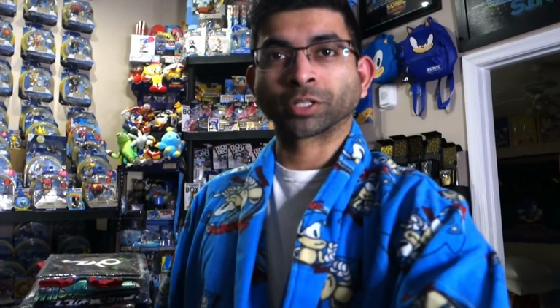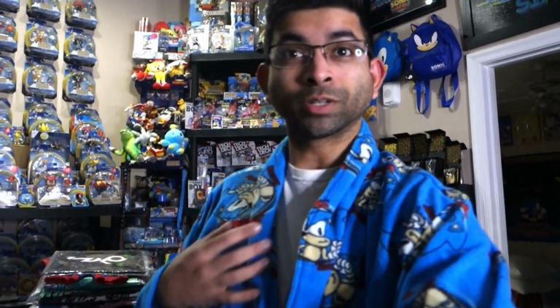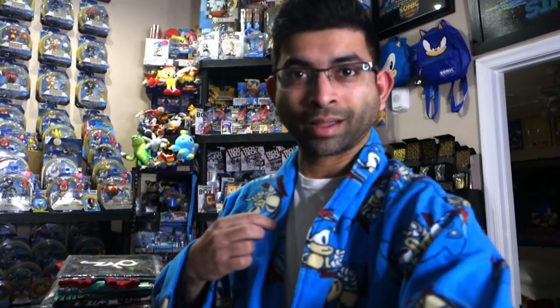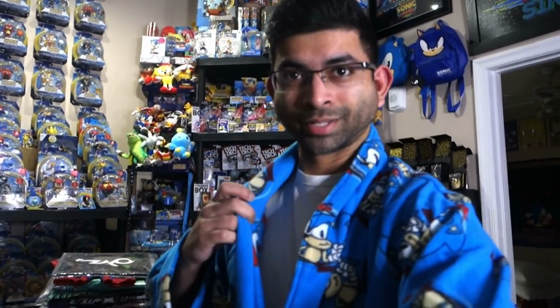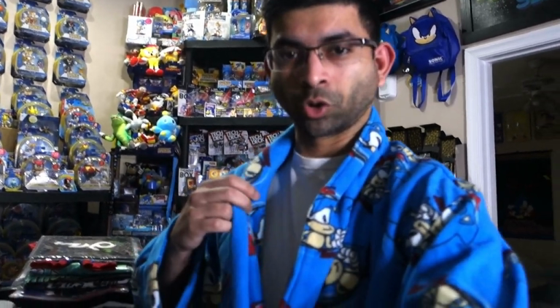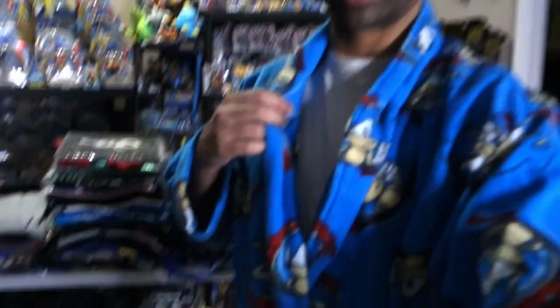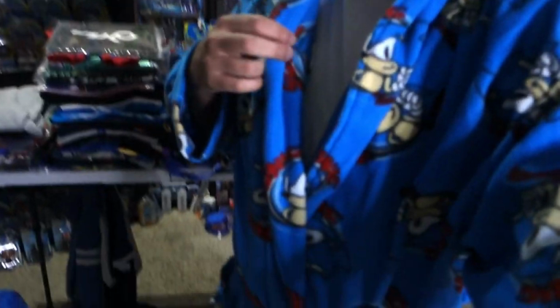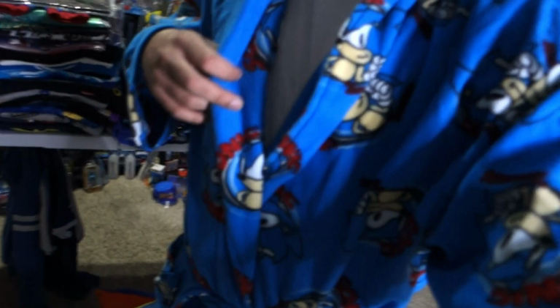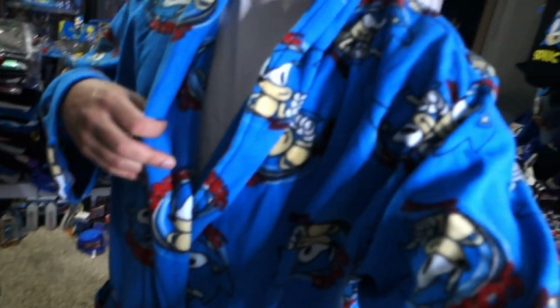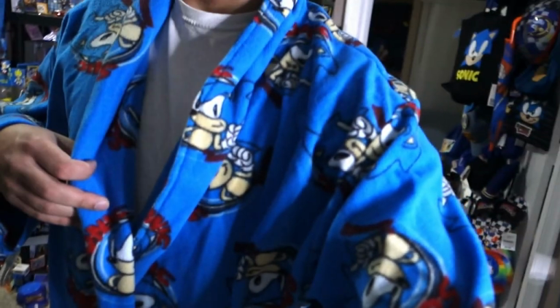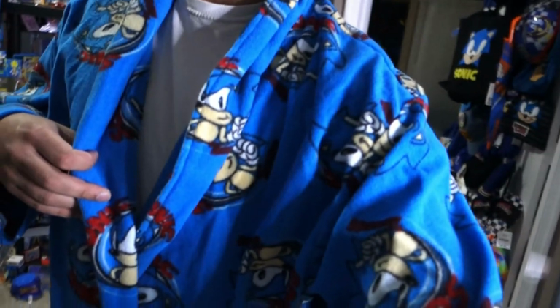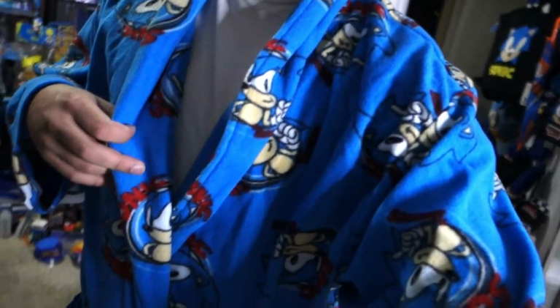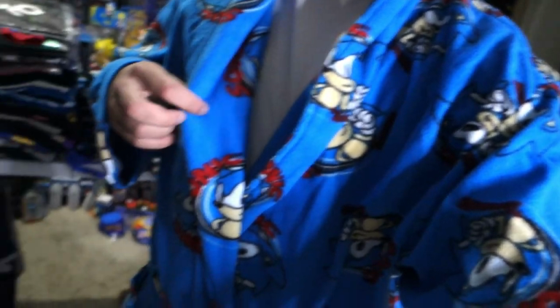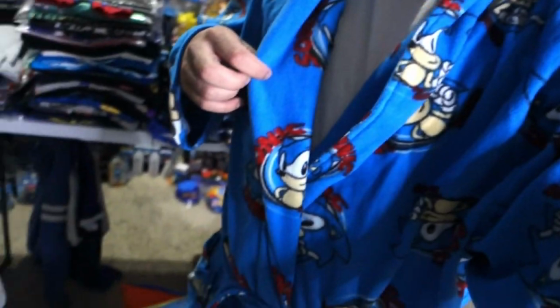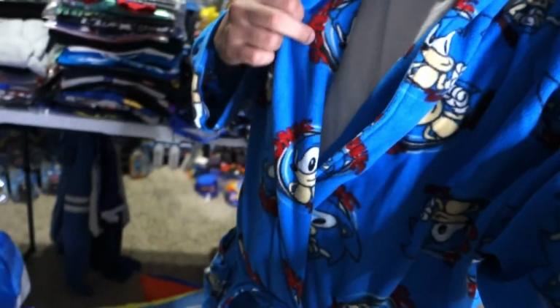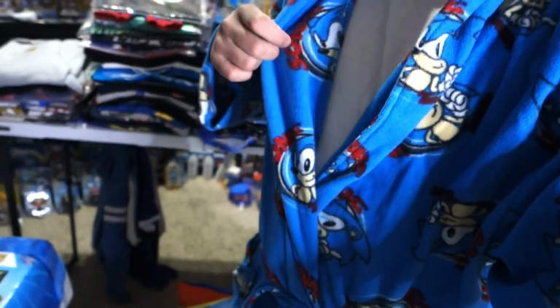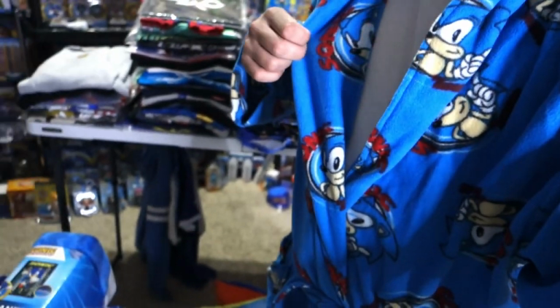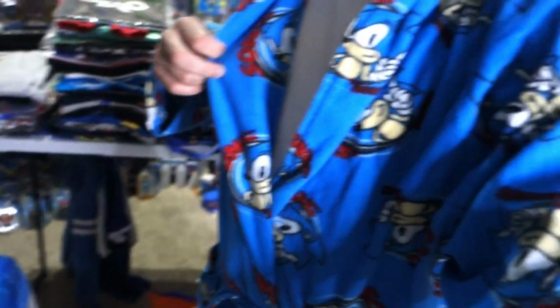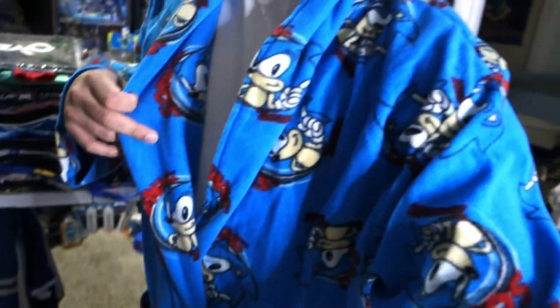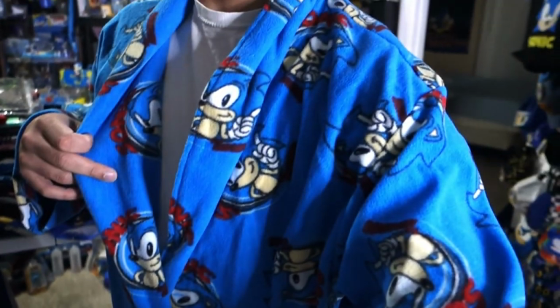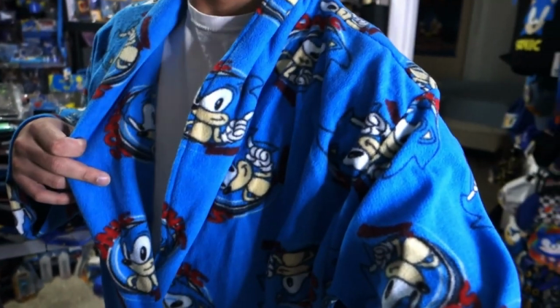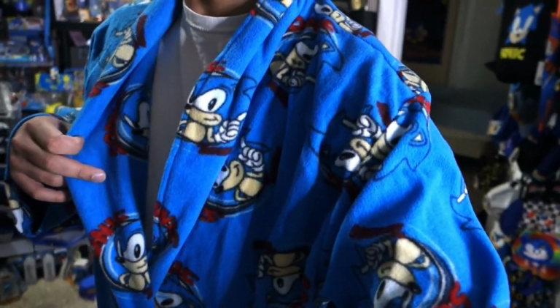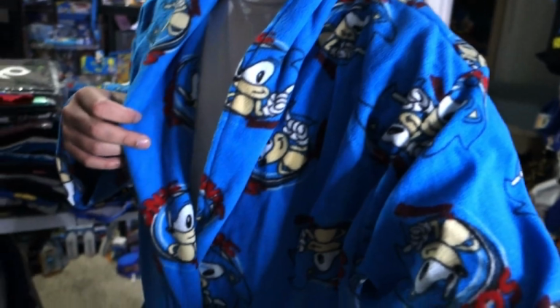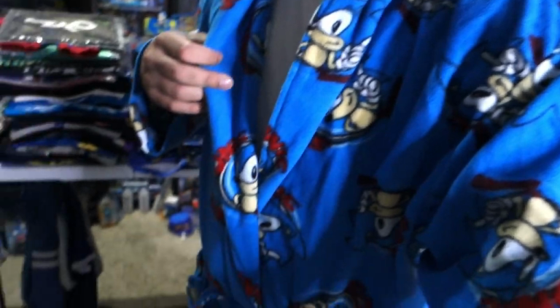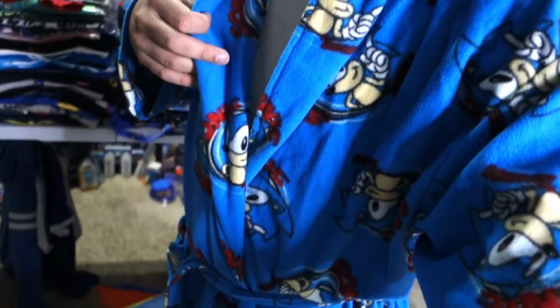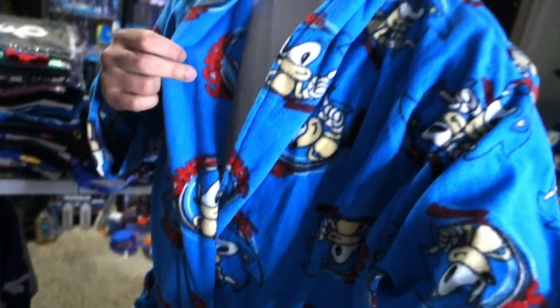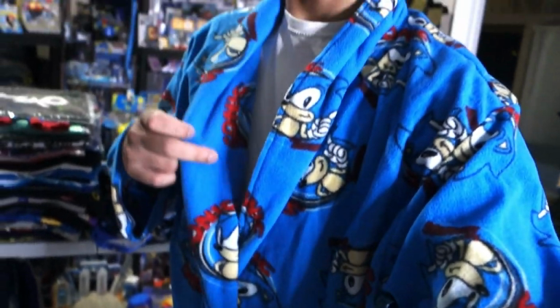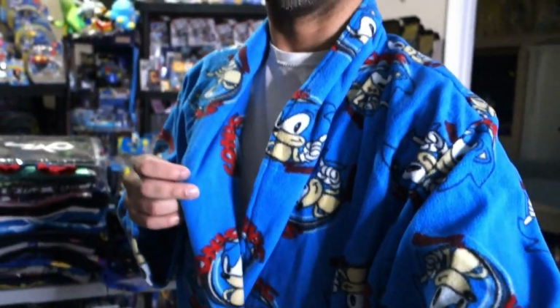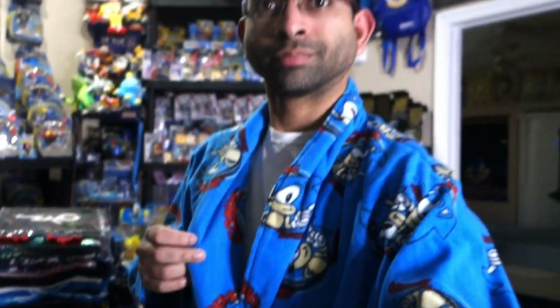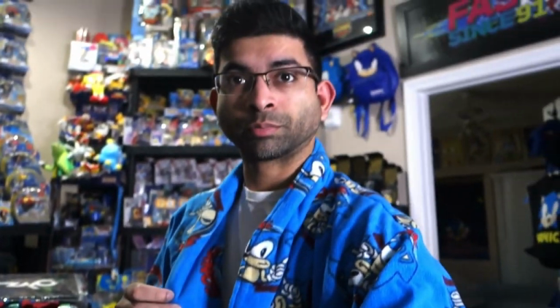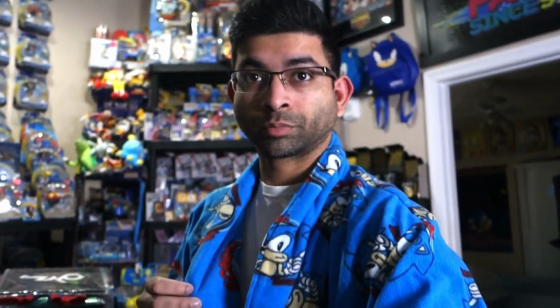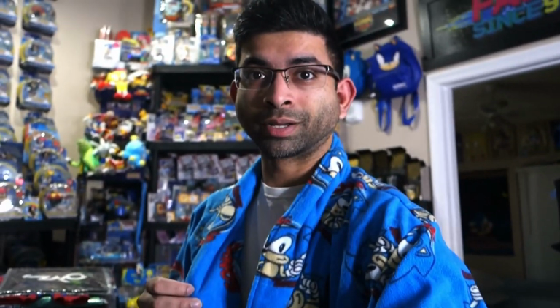First things first, you can see this robe I'm wearing right here. It's got classic Sonic all over it. I don't actually remember where I got this from, but it's an adult size so it's pretty good.